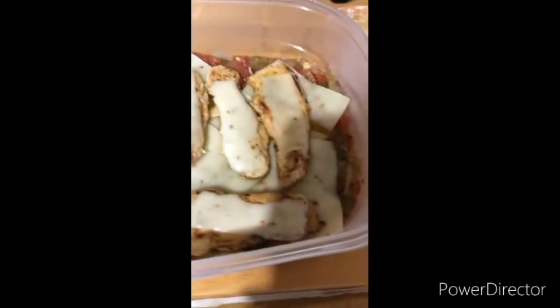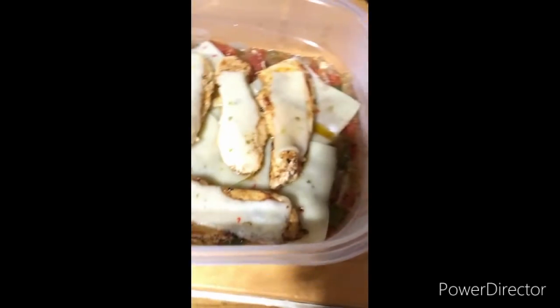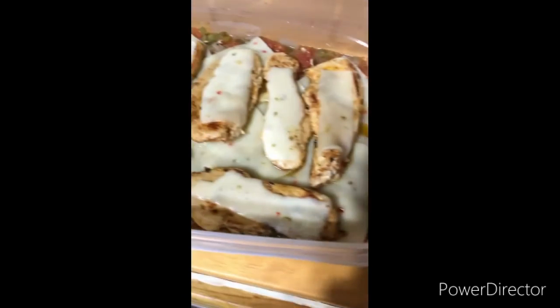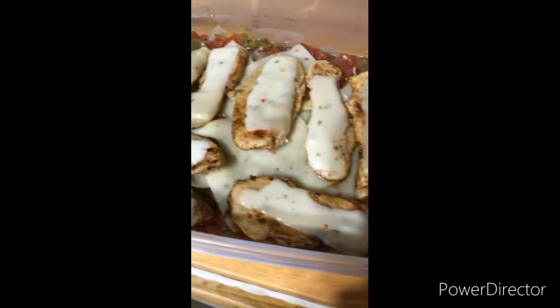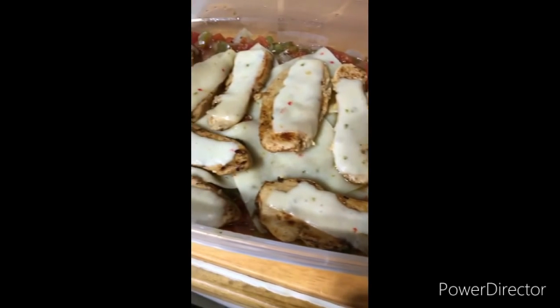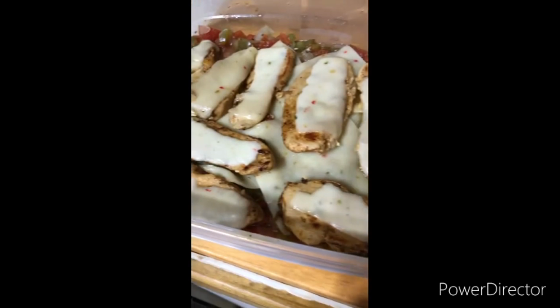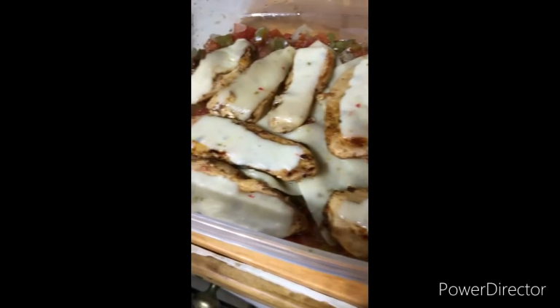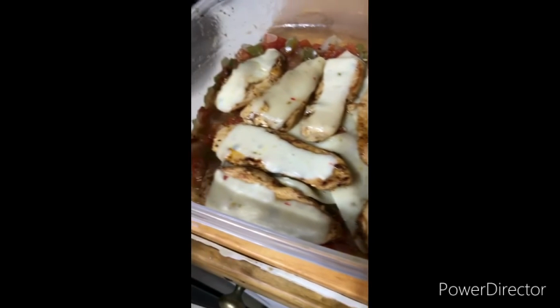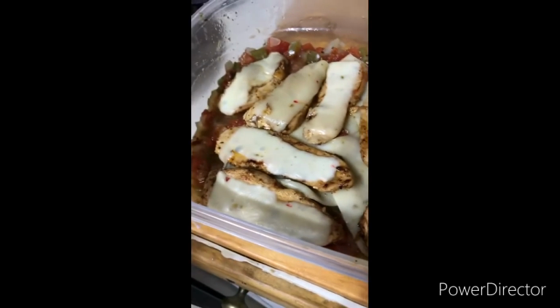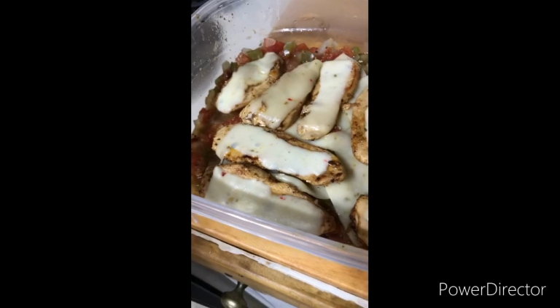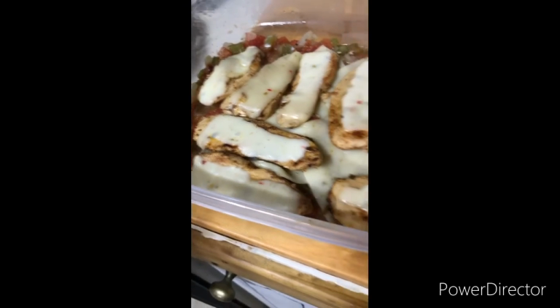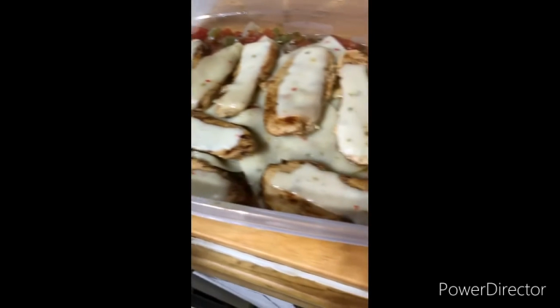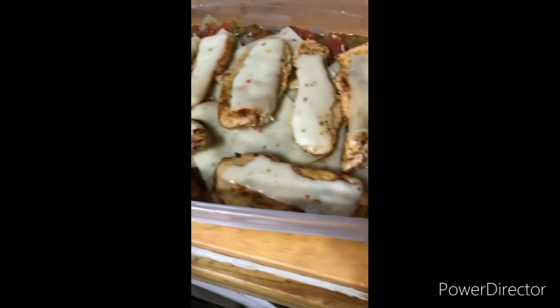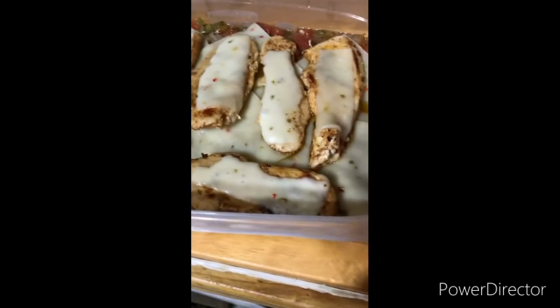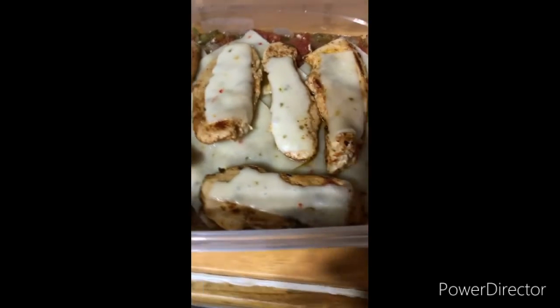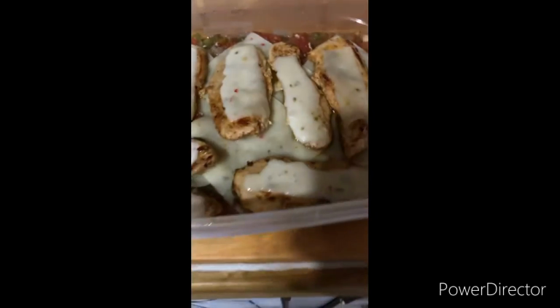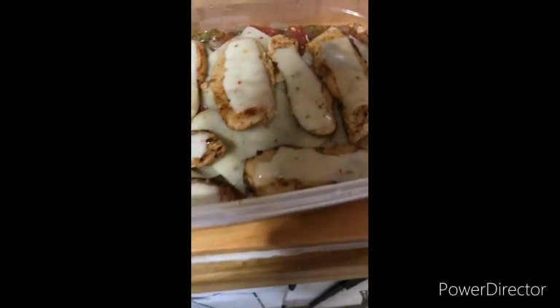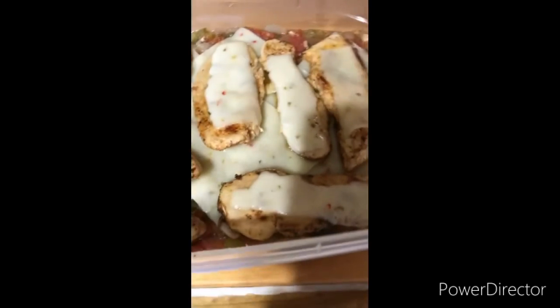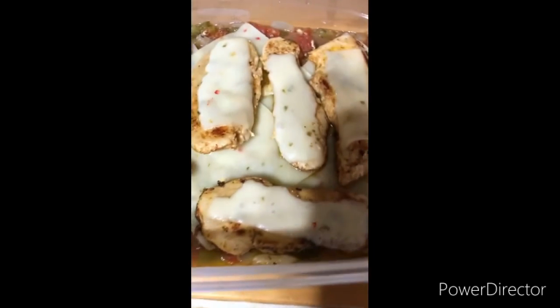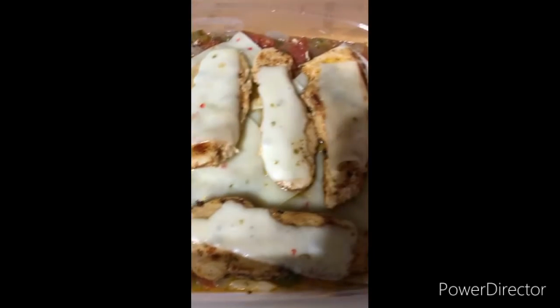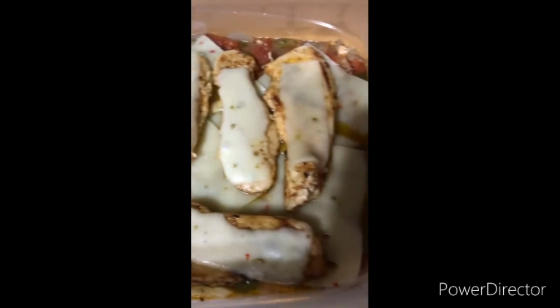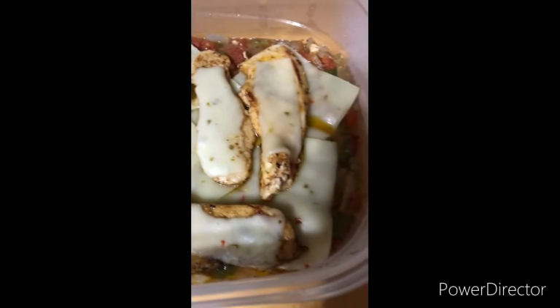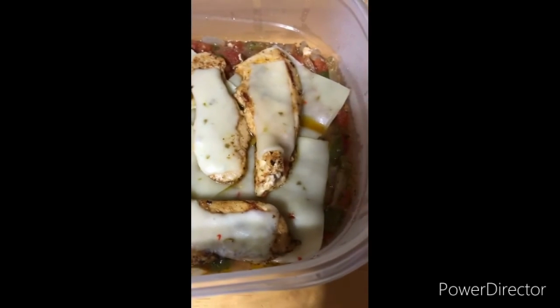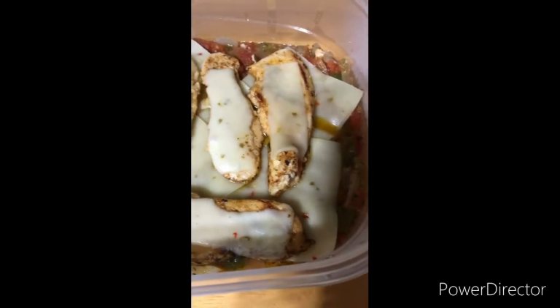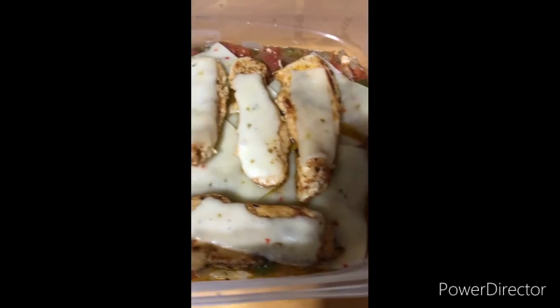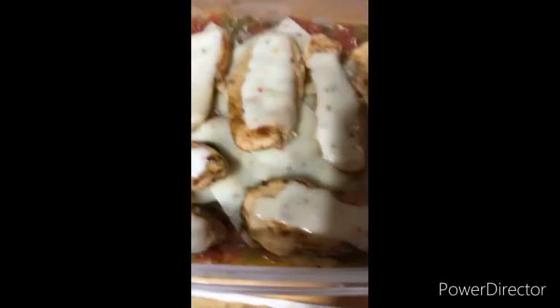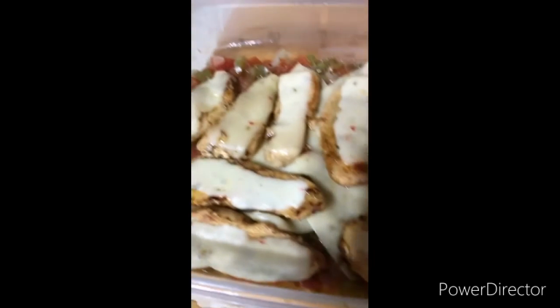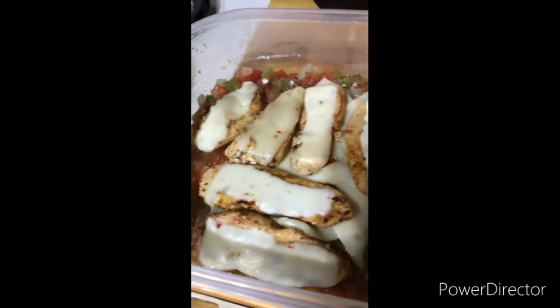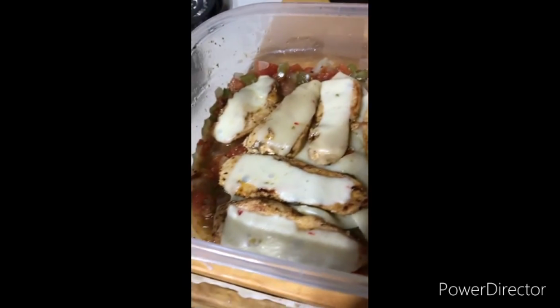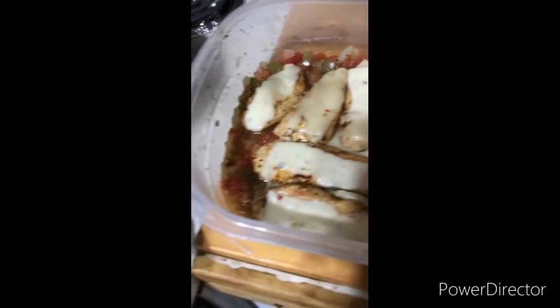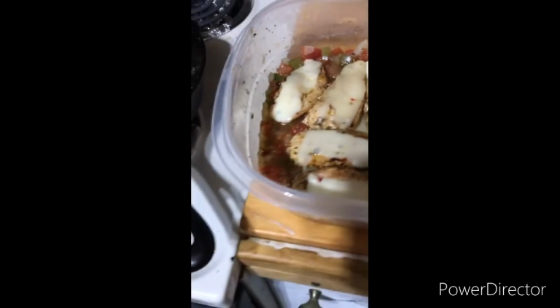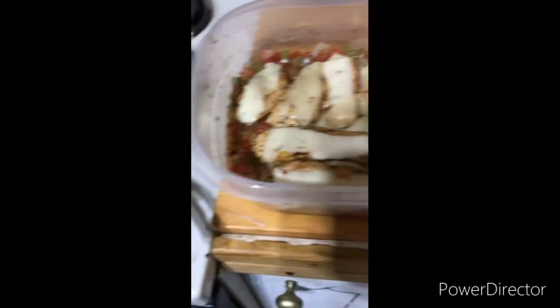There's everything in there. I'm gonna put the lid on it and let it set for a few minutes to keep the heat in, that way it melts everything together. Appreciate y'all watching, and thank you a lot.